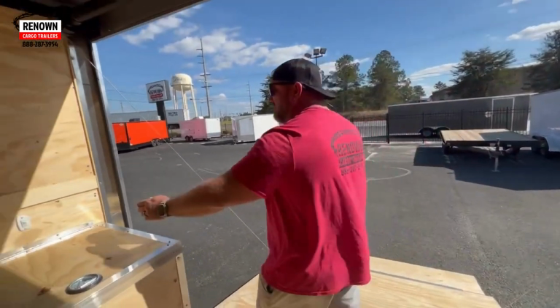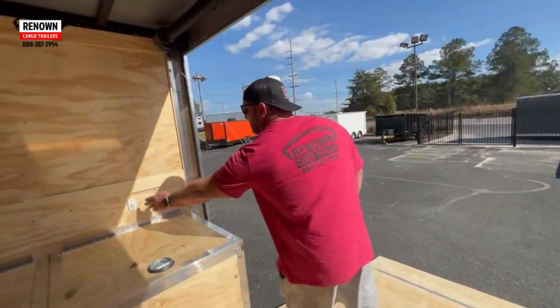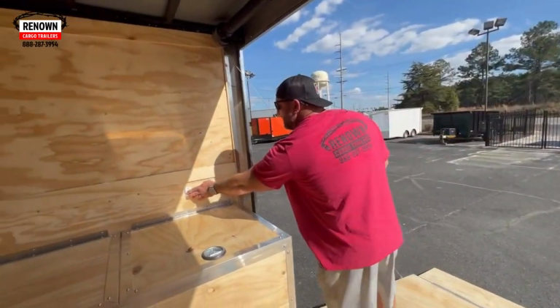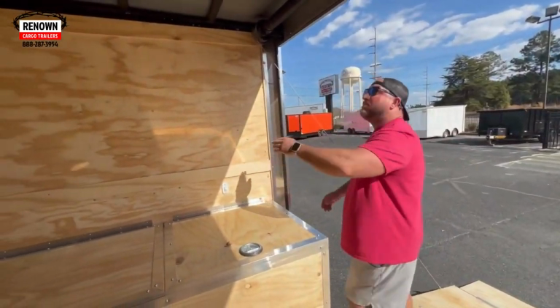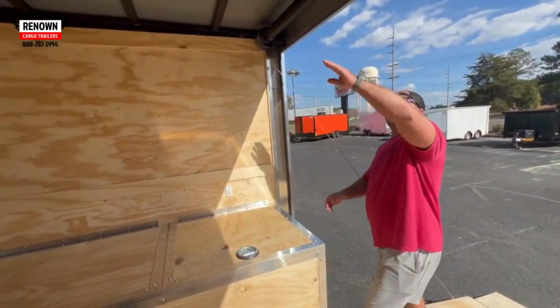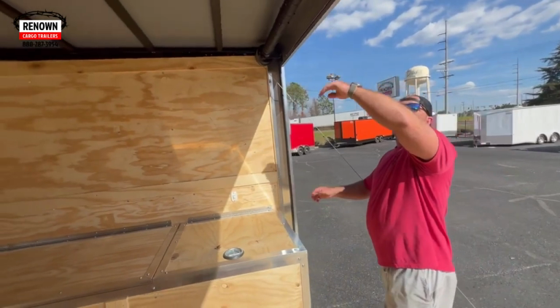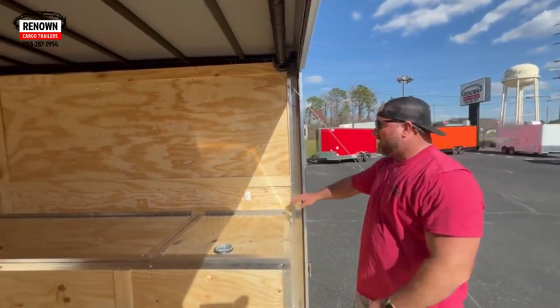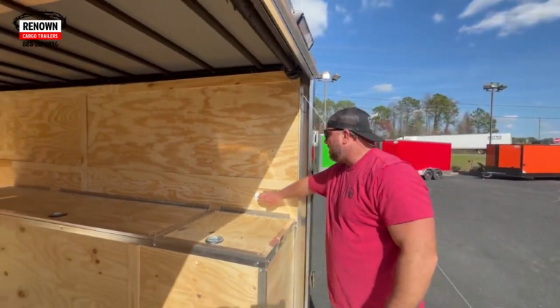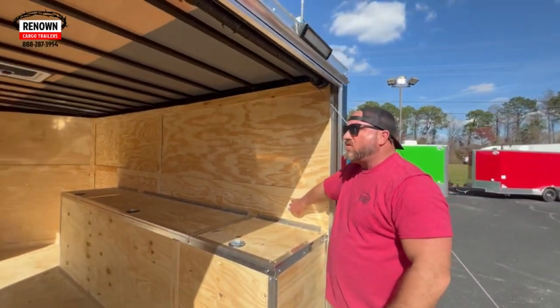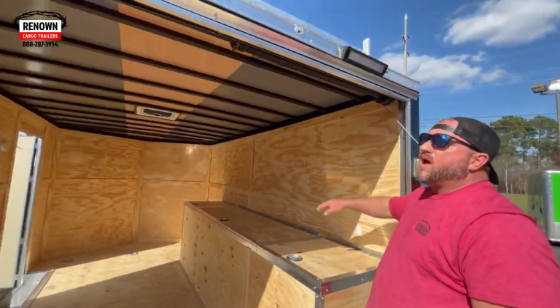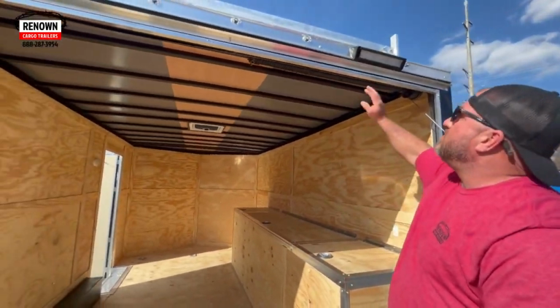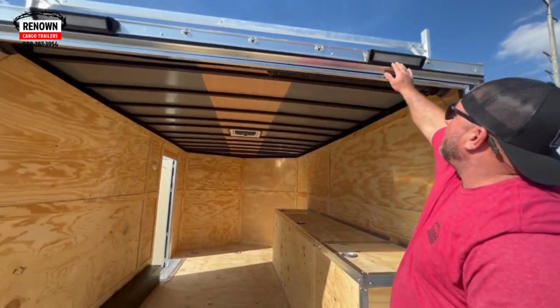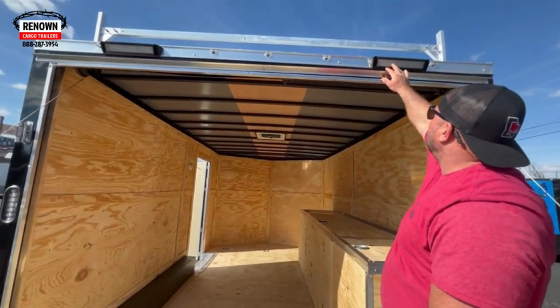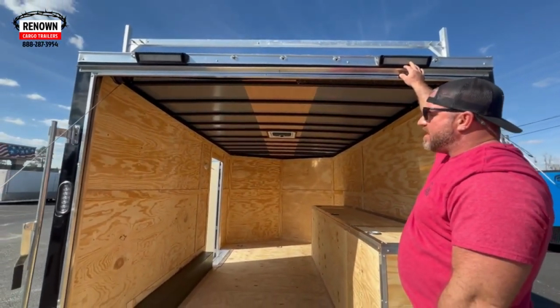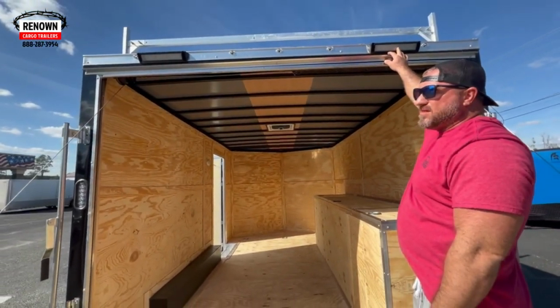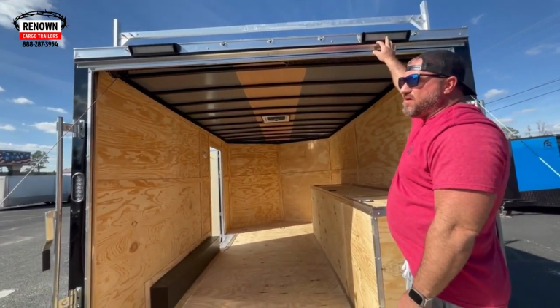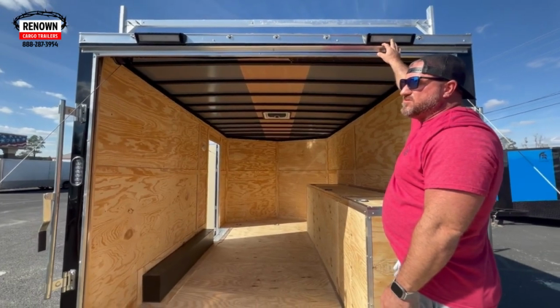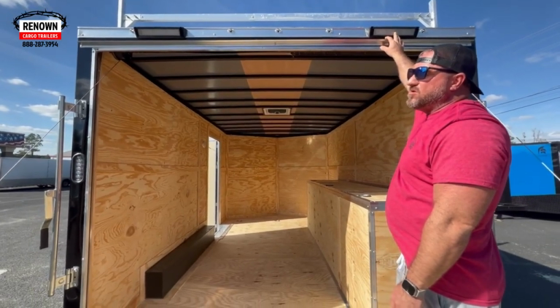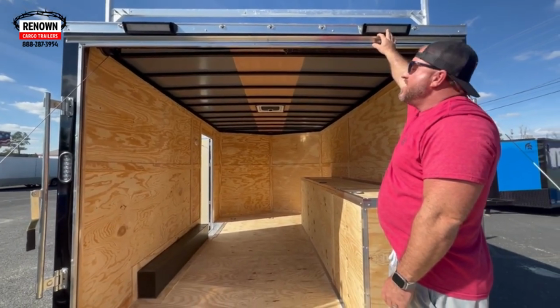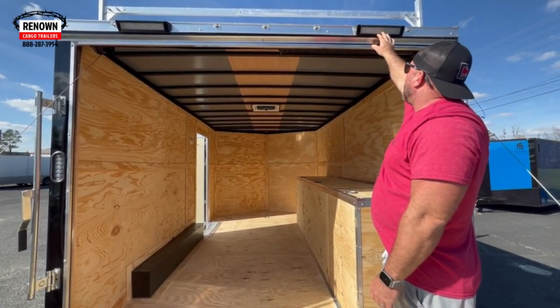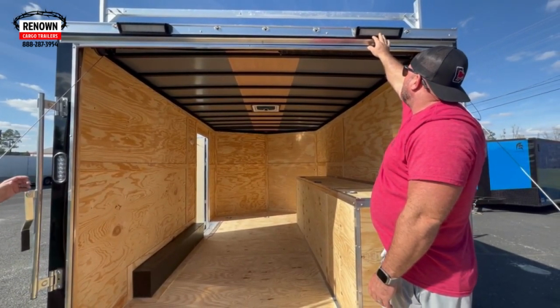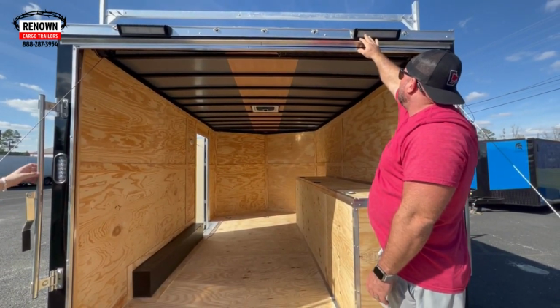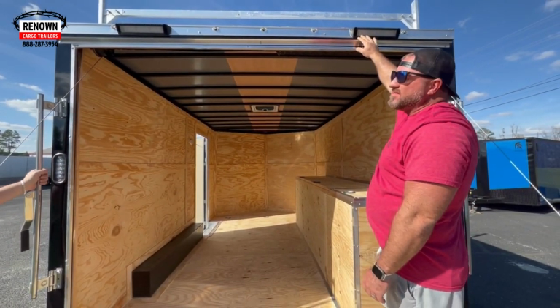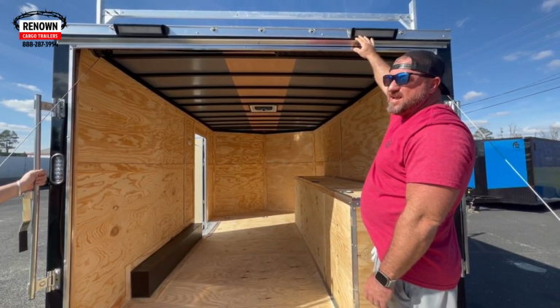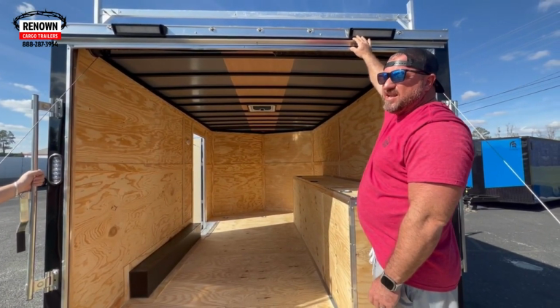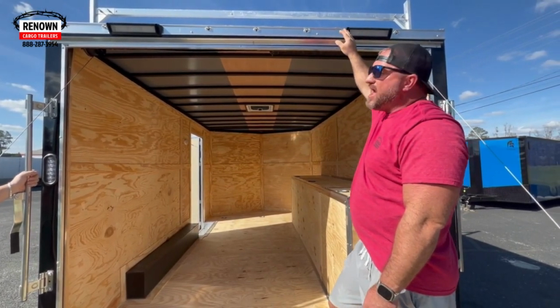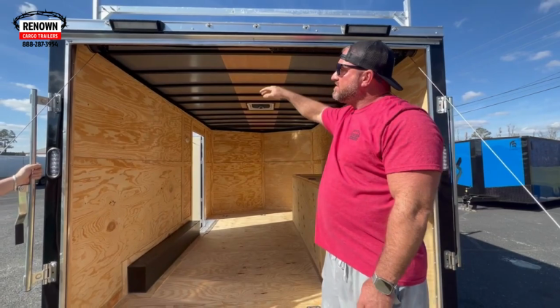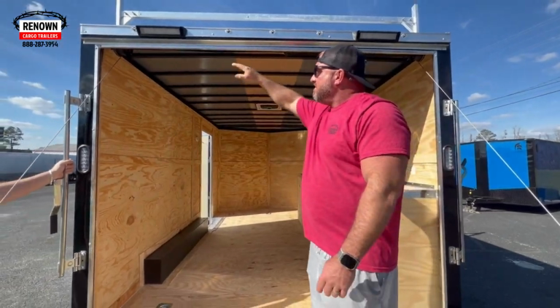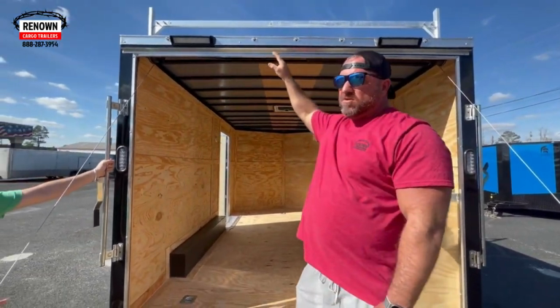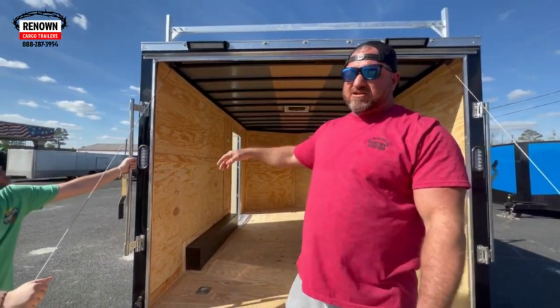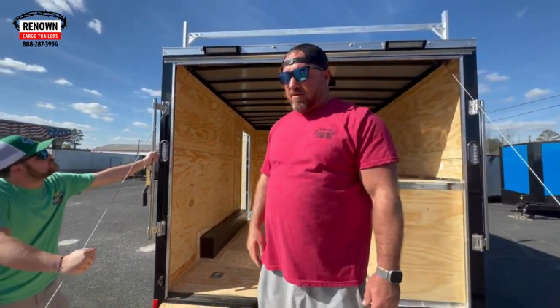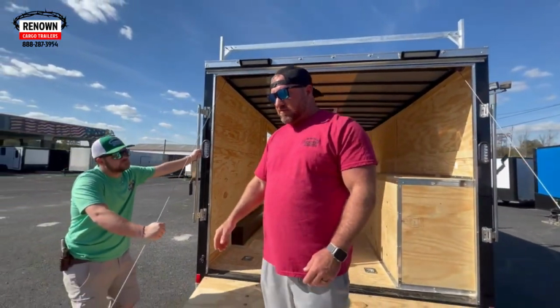We've got some LED light bars up here in the top — they're 12-volt. We're not plugged into the truck right now, but these run off of the truck. These are 13-inch LED light bars — a very cool little feature. You can put them up top.